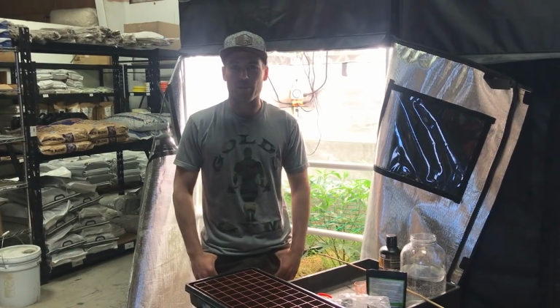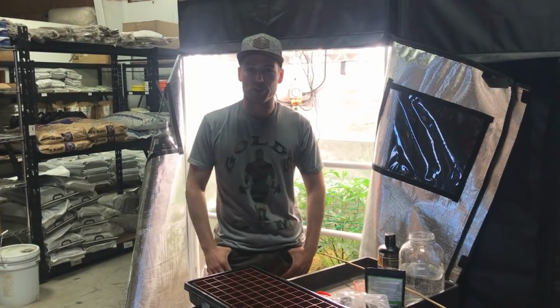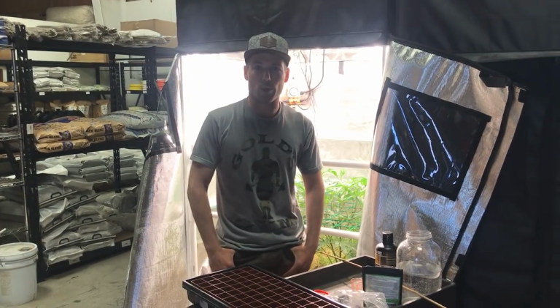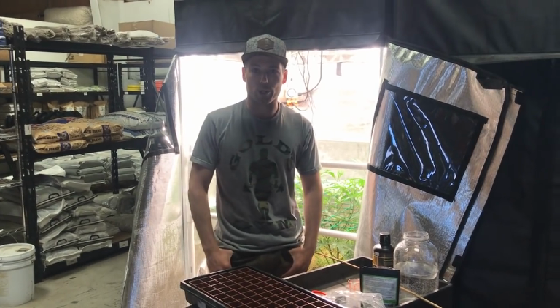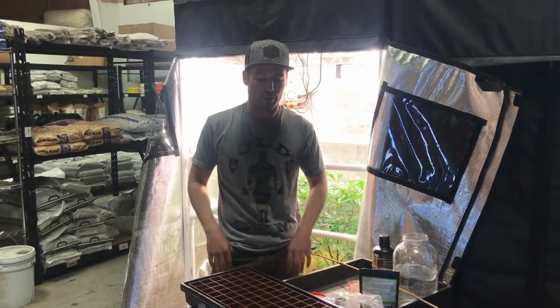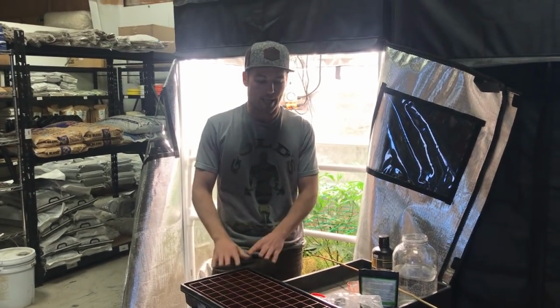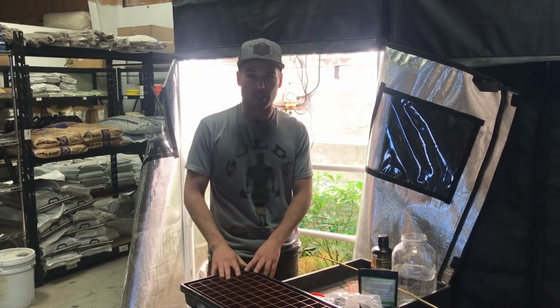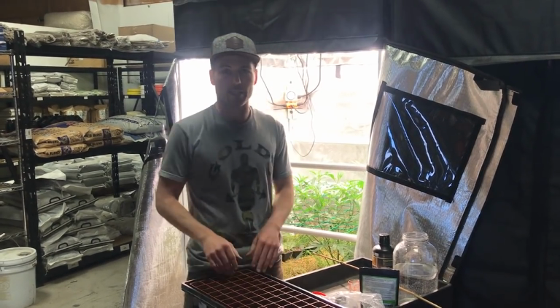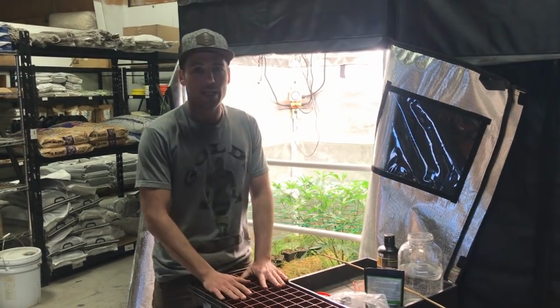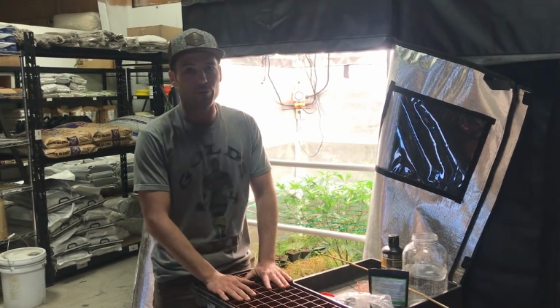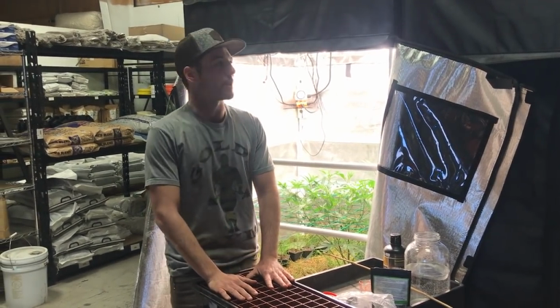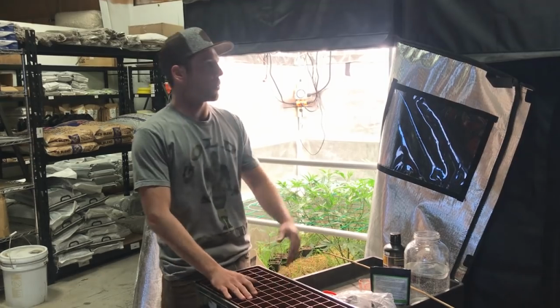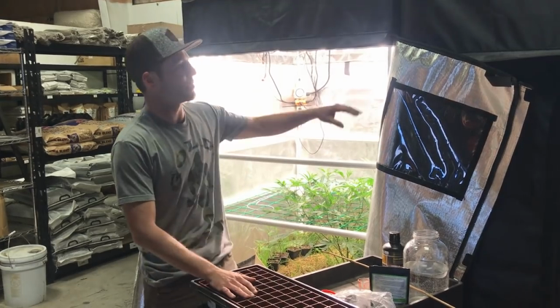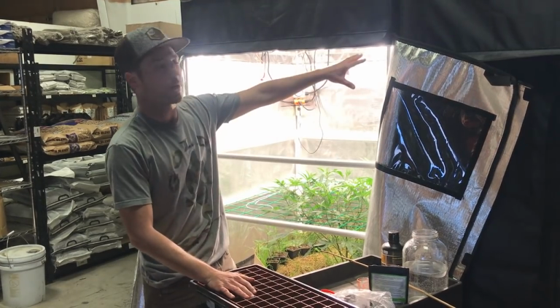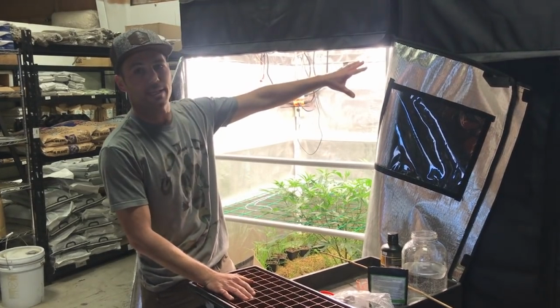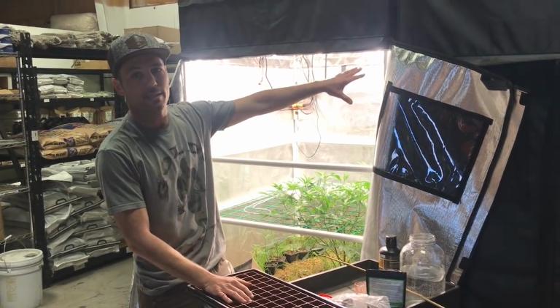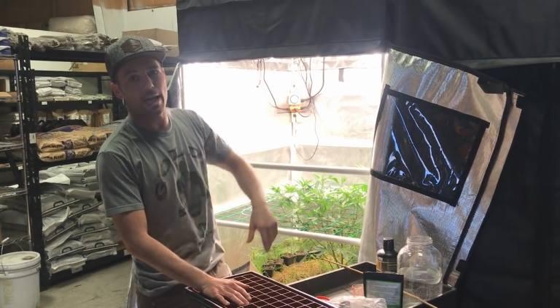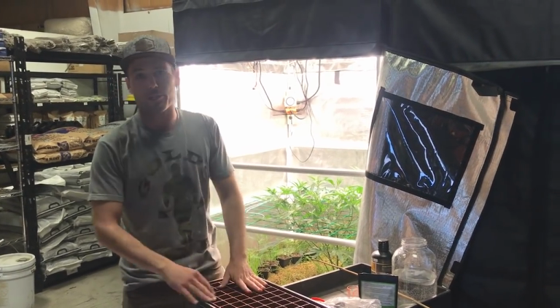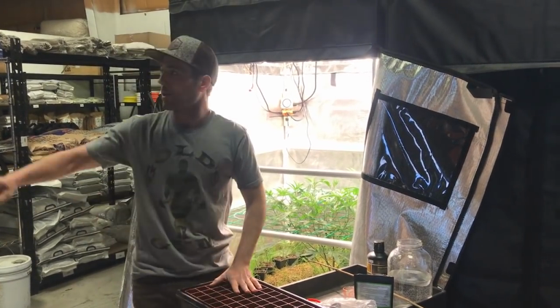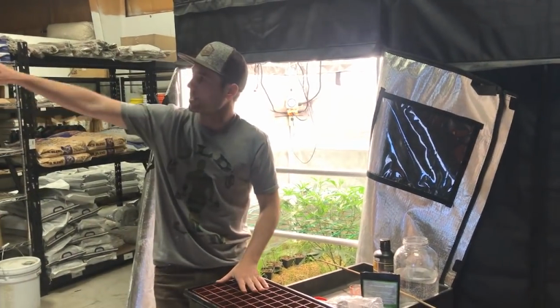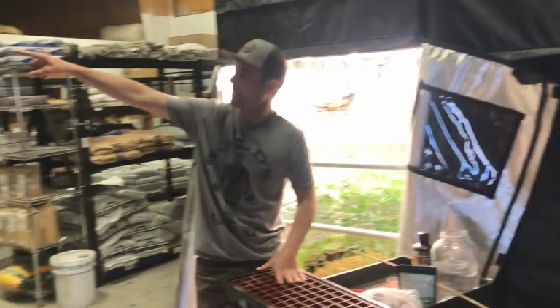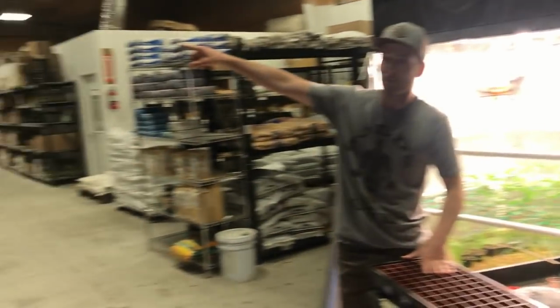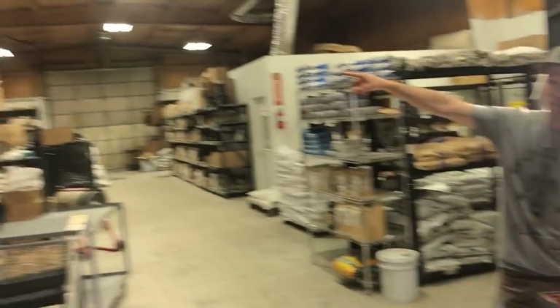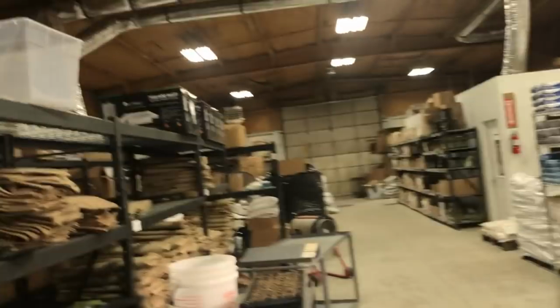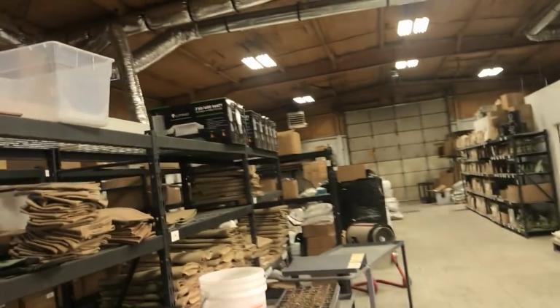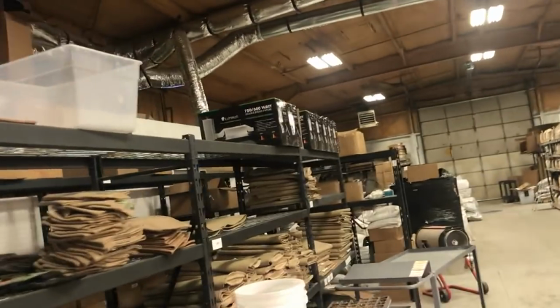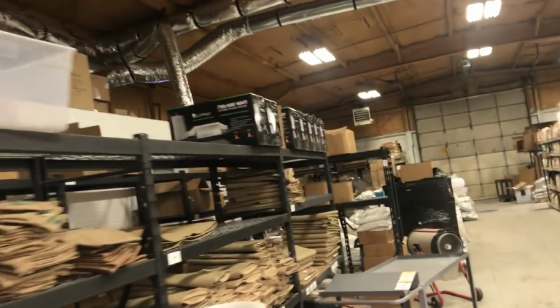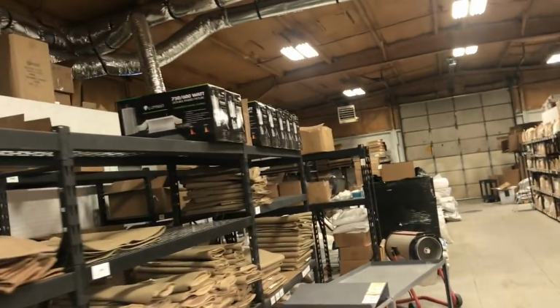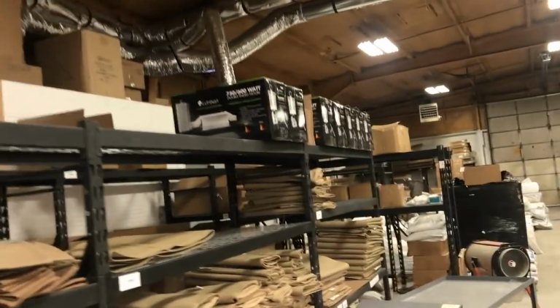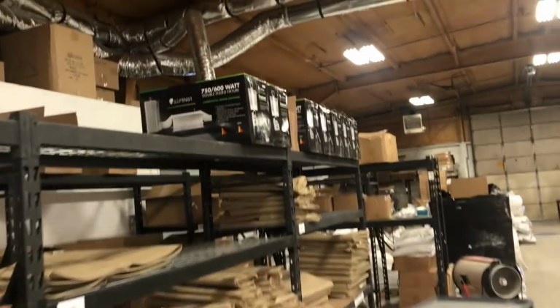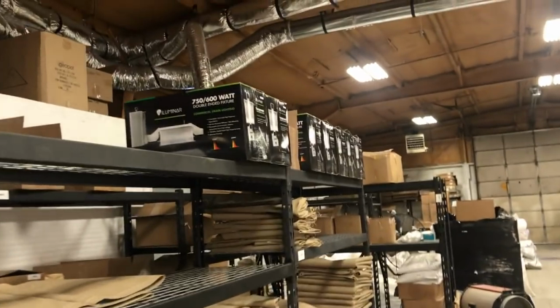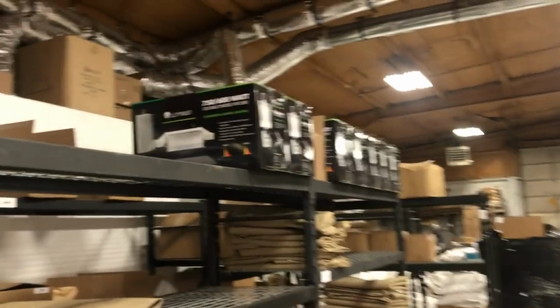It's Jeremy from Build-A-Soil and I wanted to go over the next step in our side-by-side. If you've been following along, we're about to upgrade this tent and we're actually going to put one of these lights in there — it's the Illuminar 750-600 double-ended.